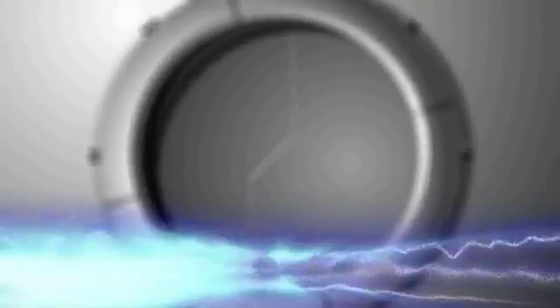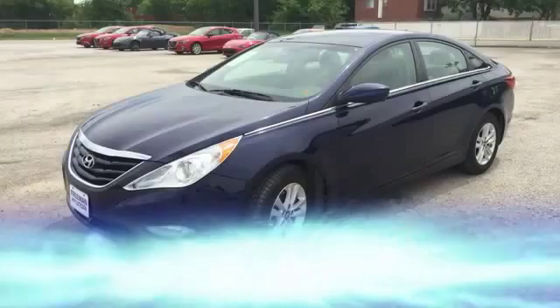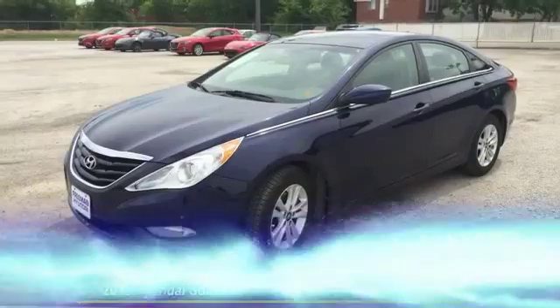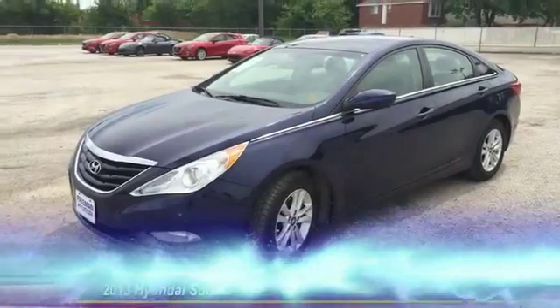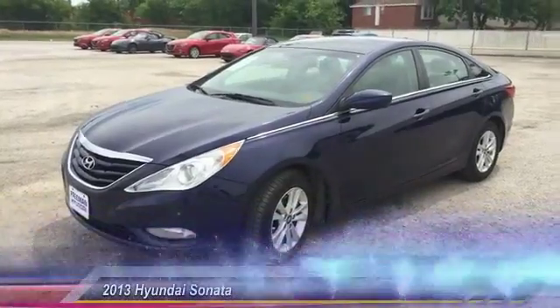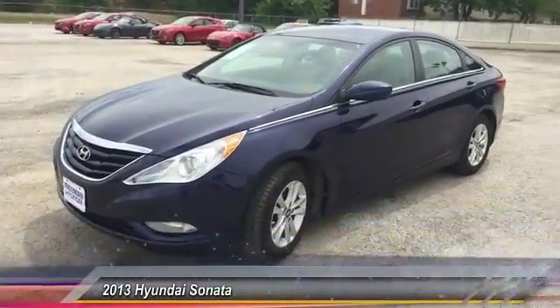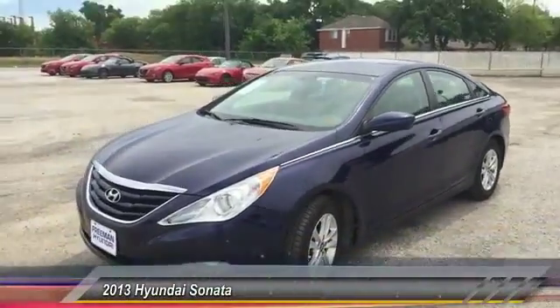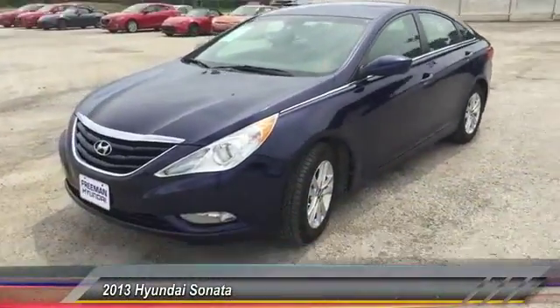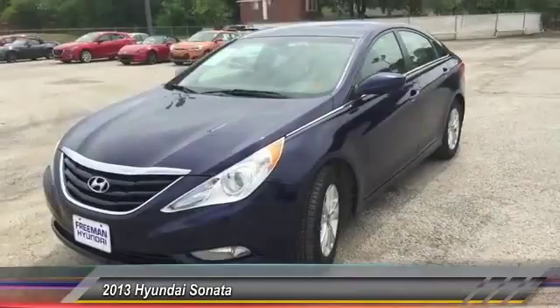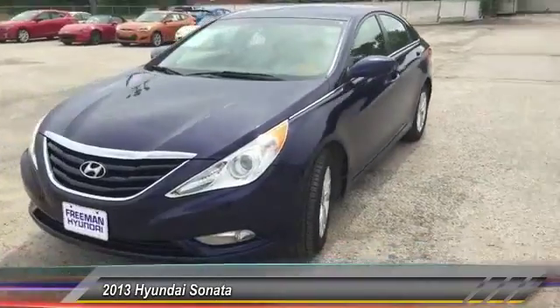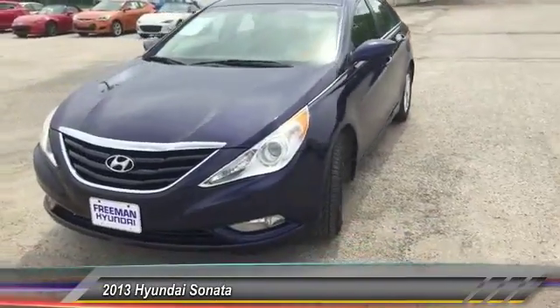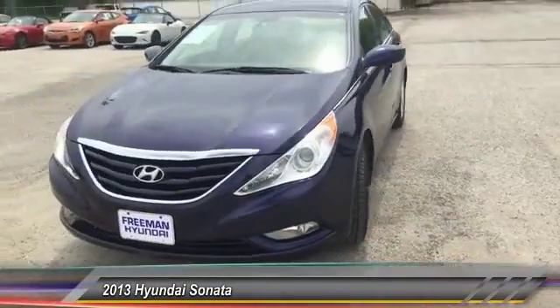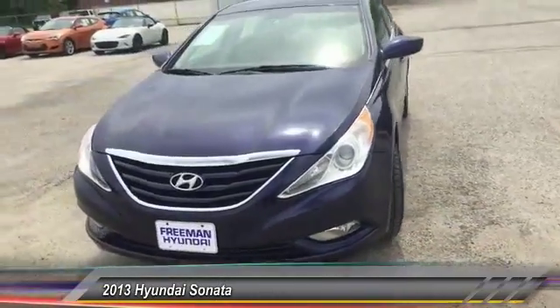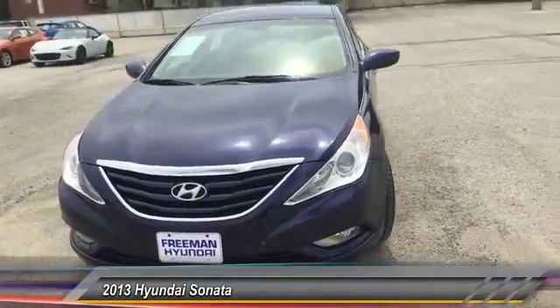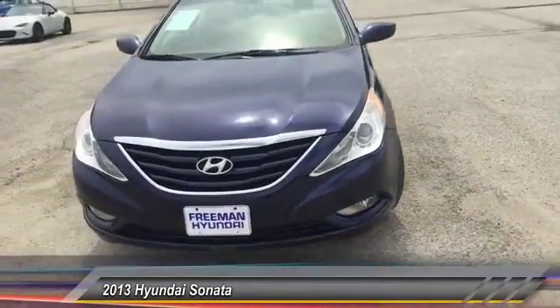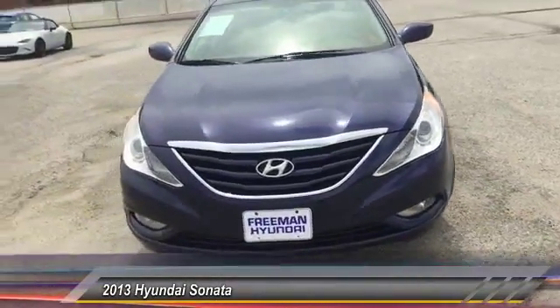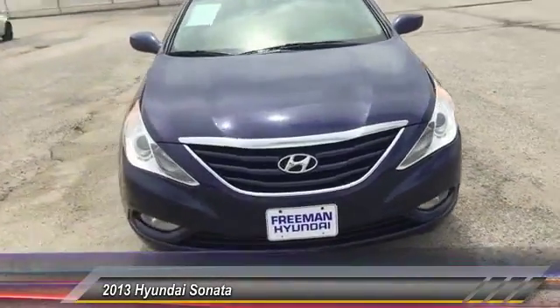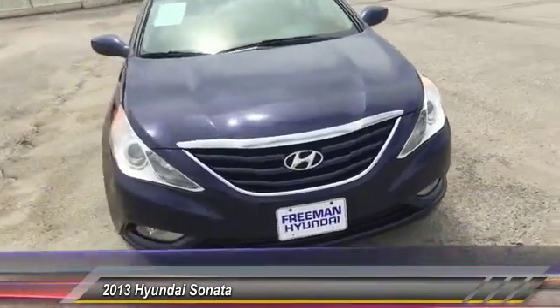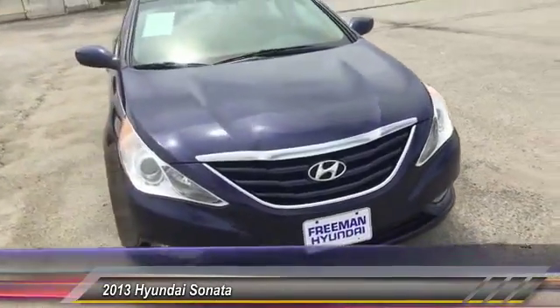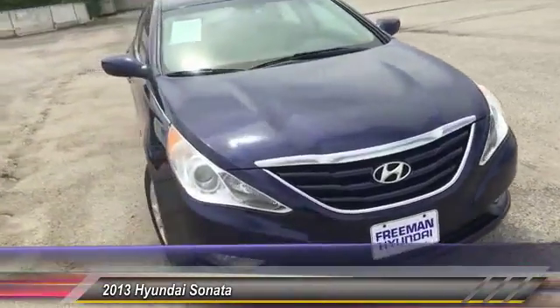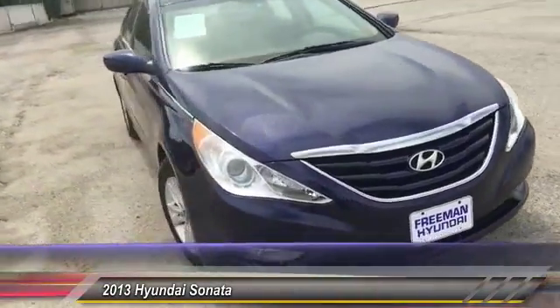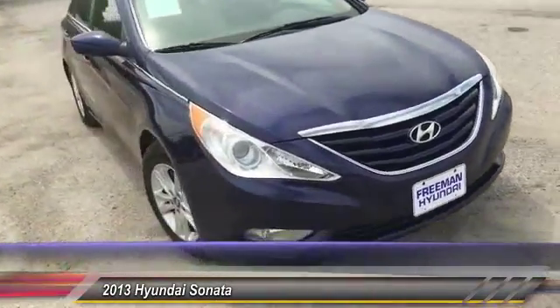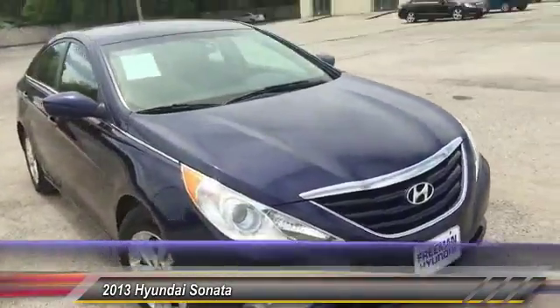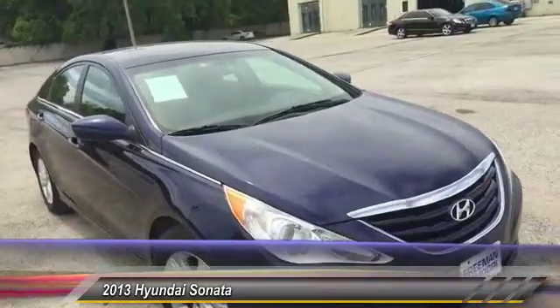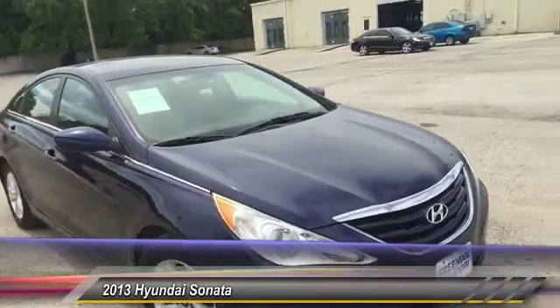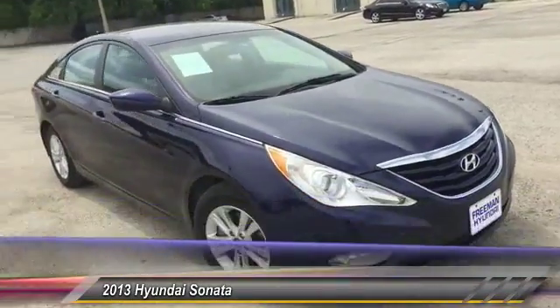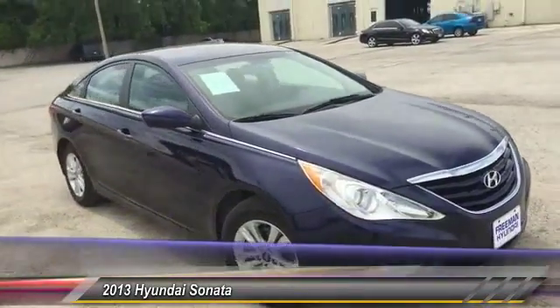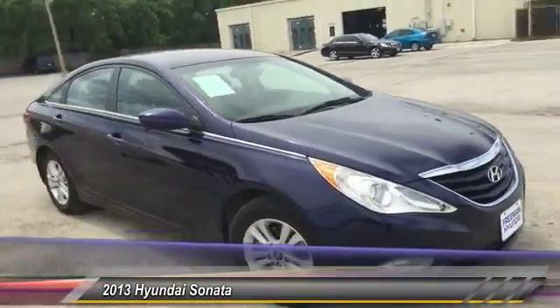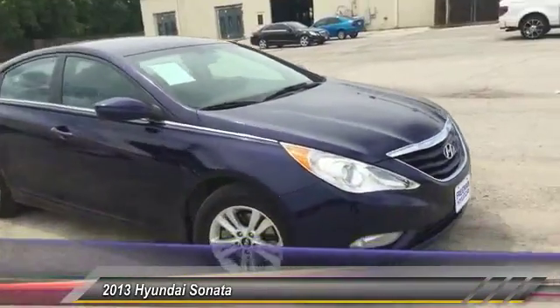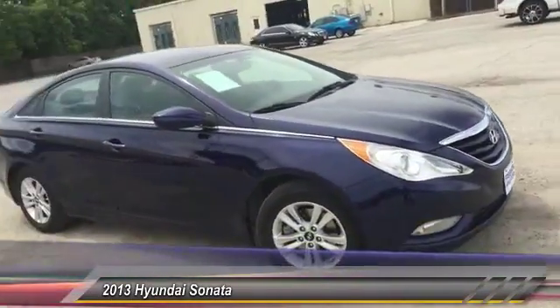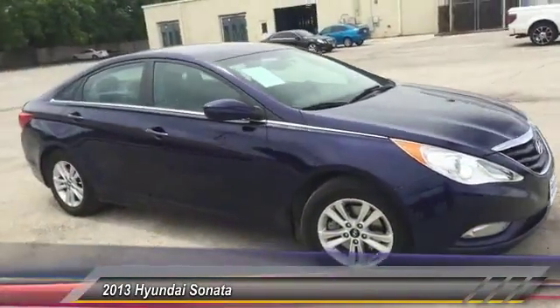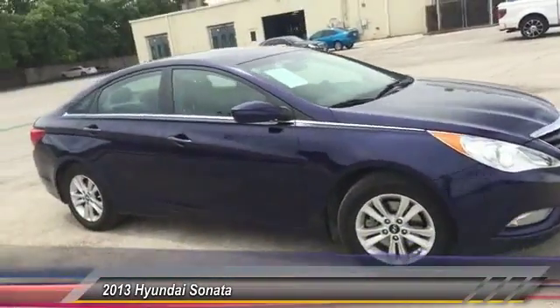The 2013 Sonata. The Sonata has a long list of technologically advanced interior features and options that make driving safer, more convenient, and much more fun.